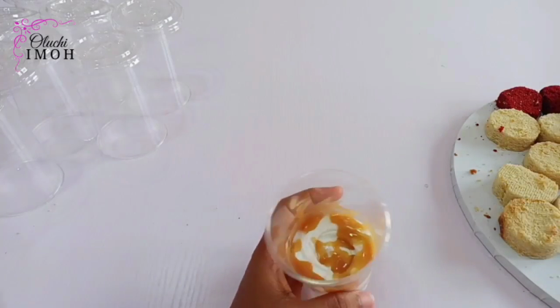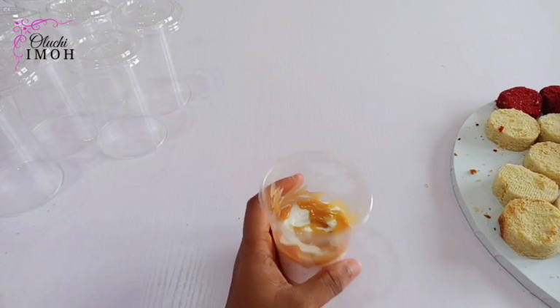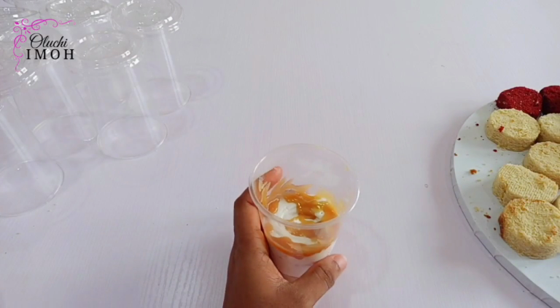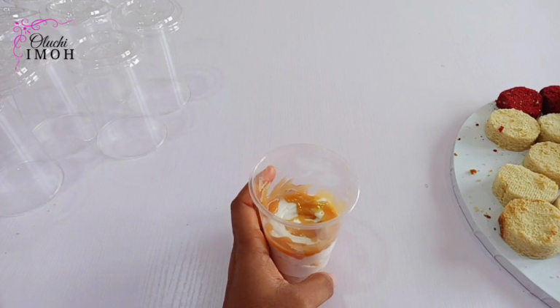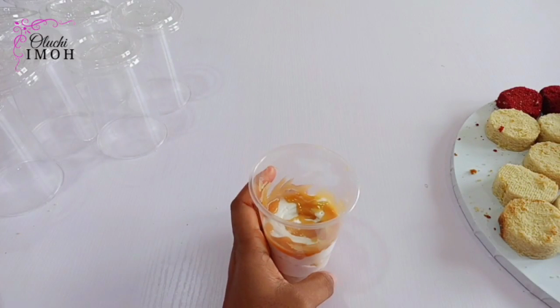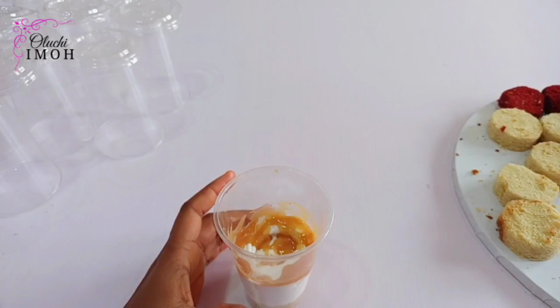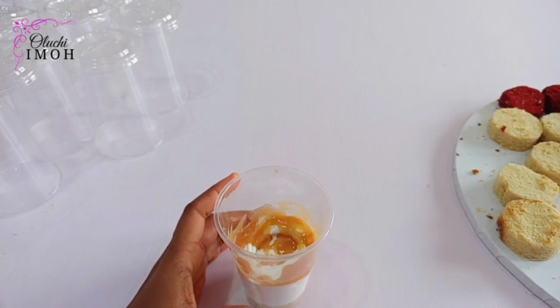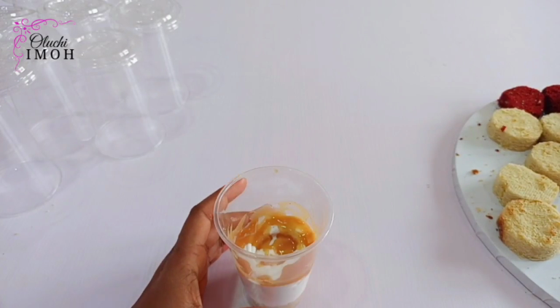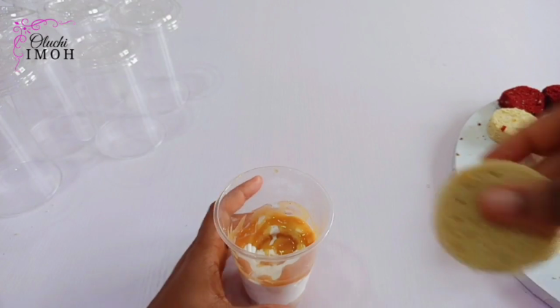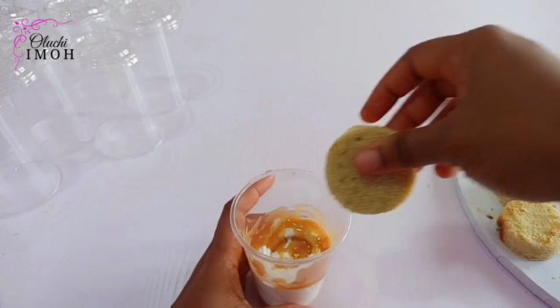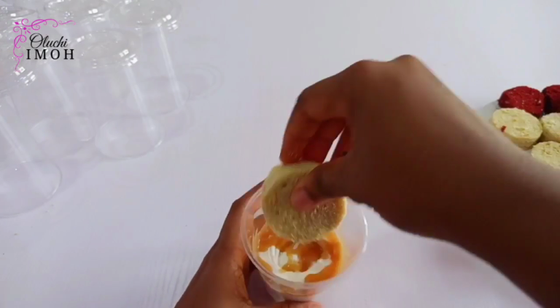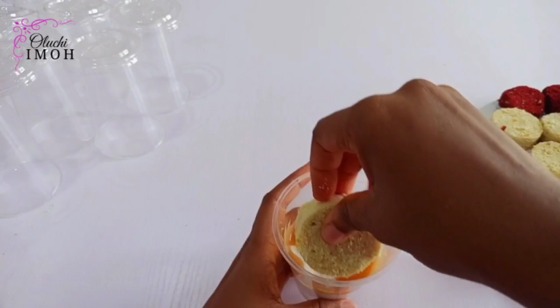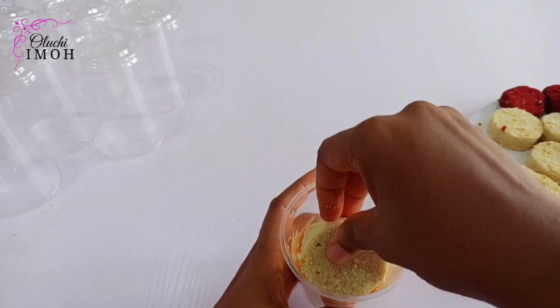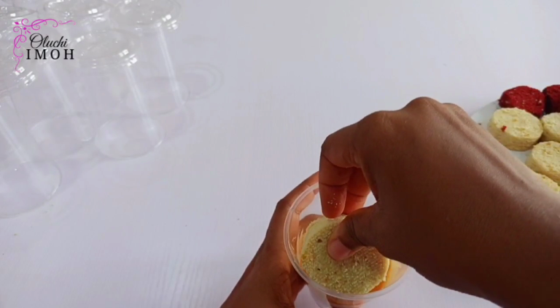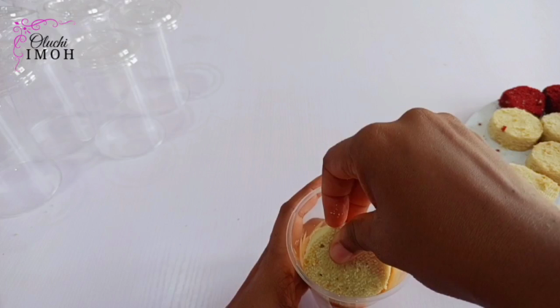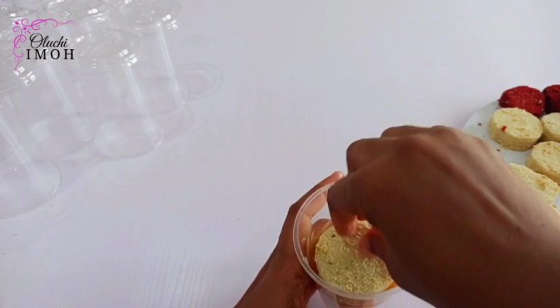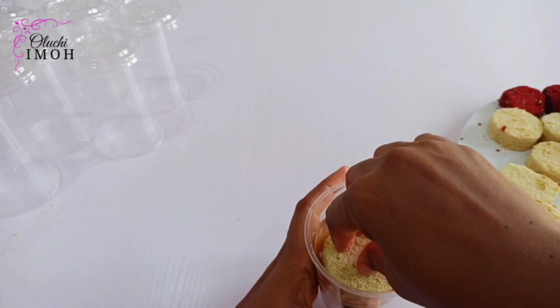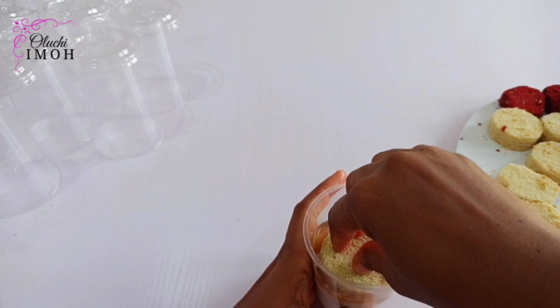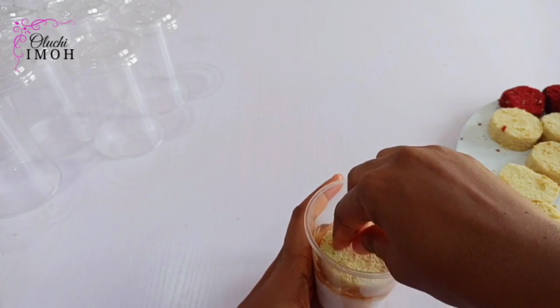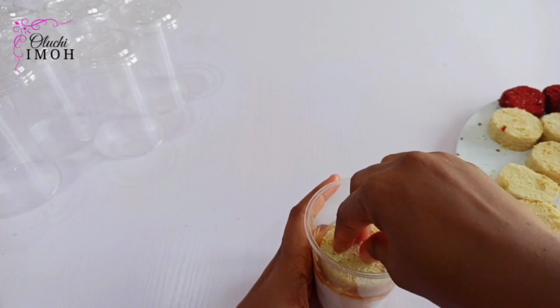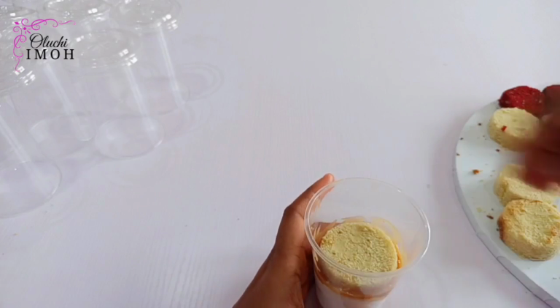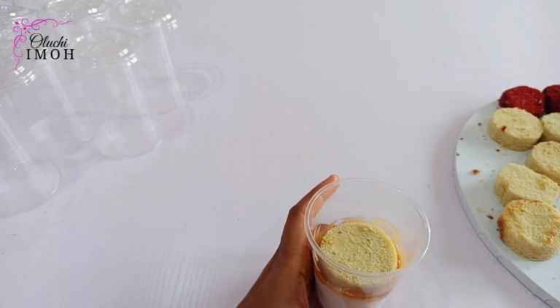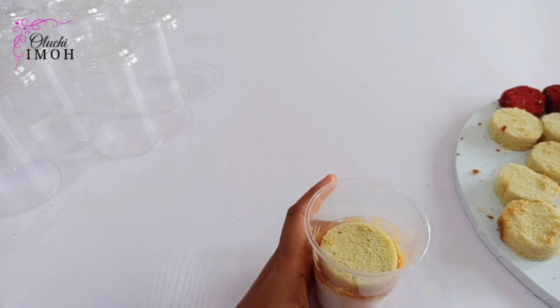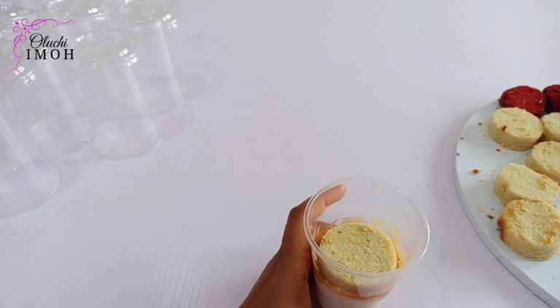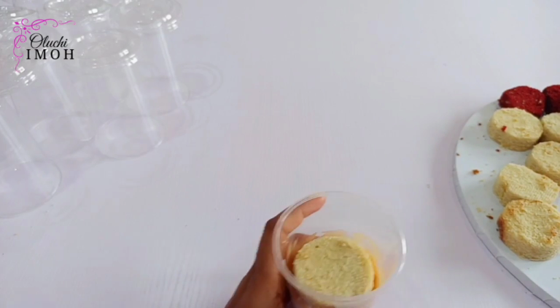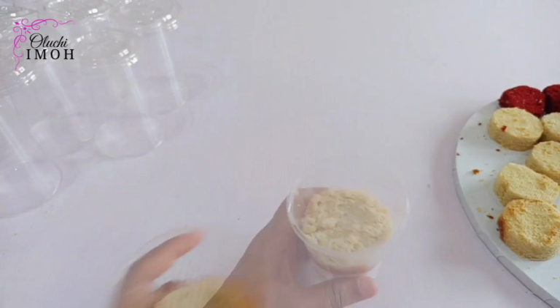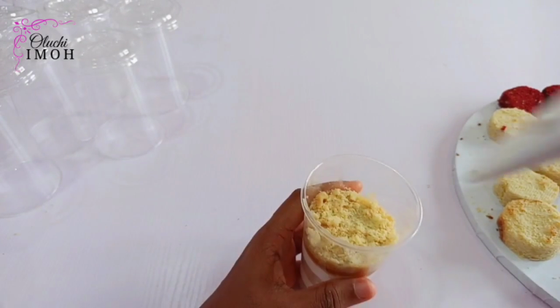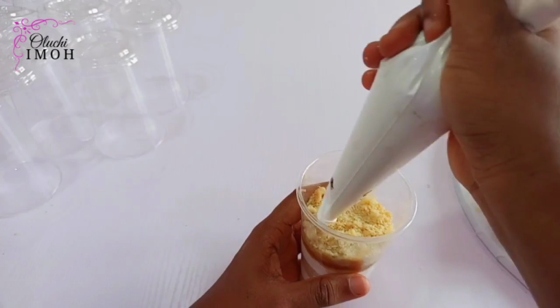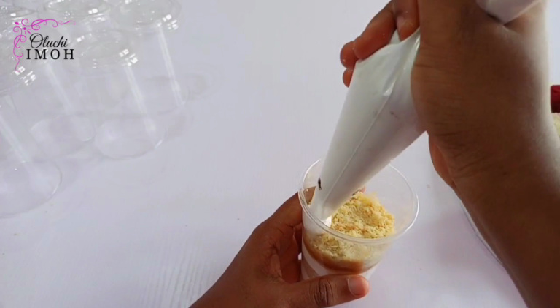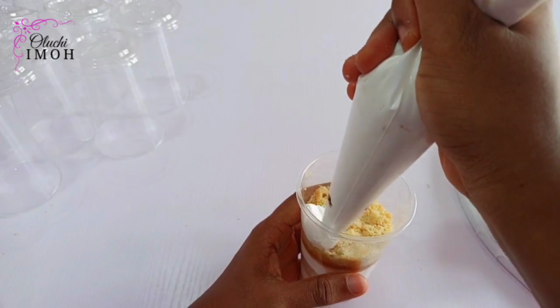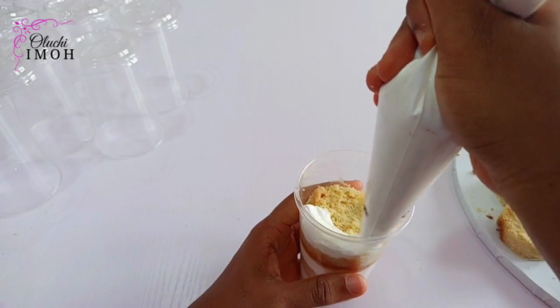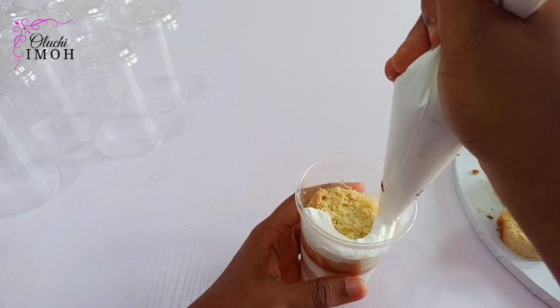After which I will go in with my cake layer again, then my whipped cream. Just keep layering and feel free to be creative with the process.